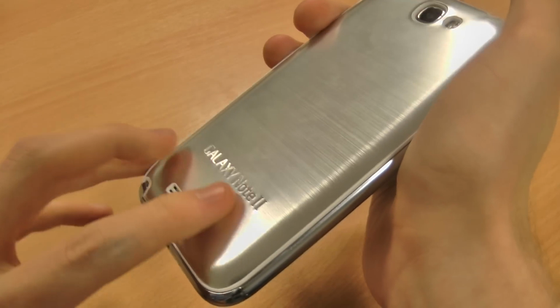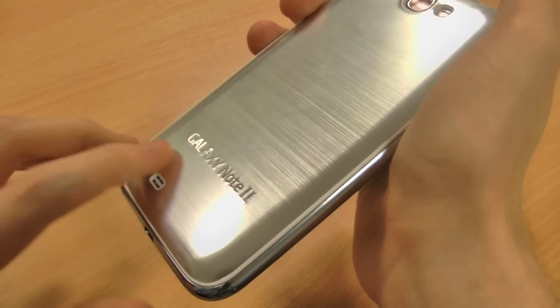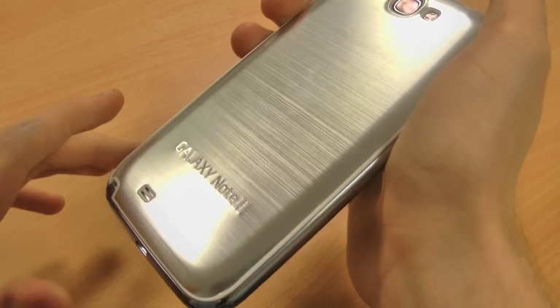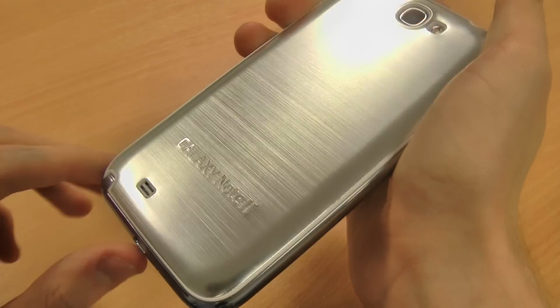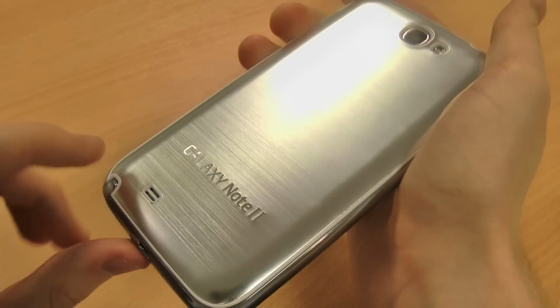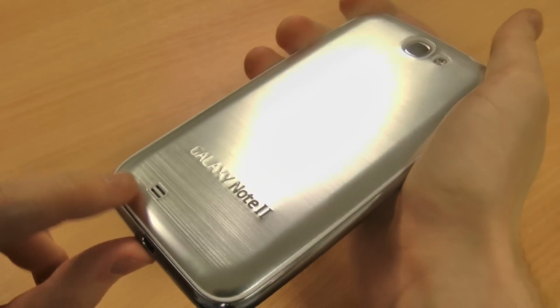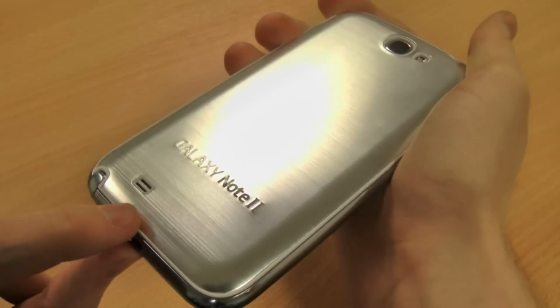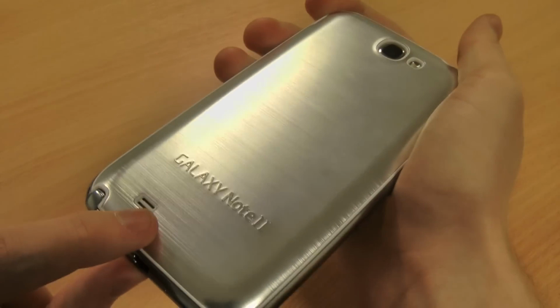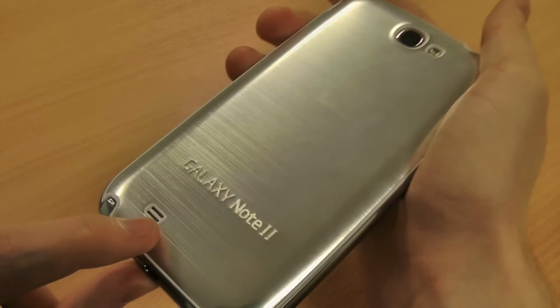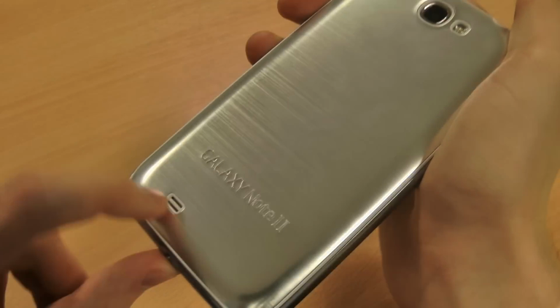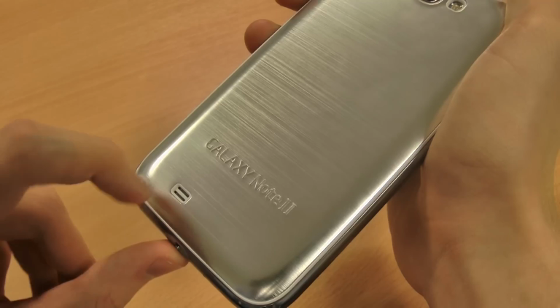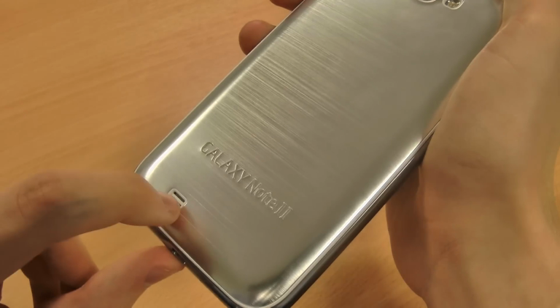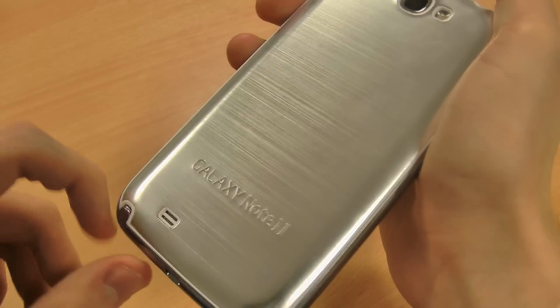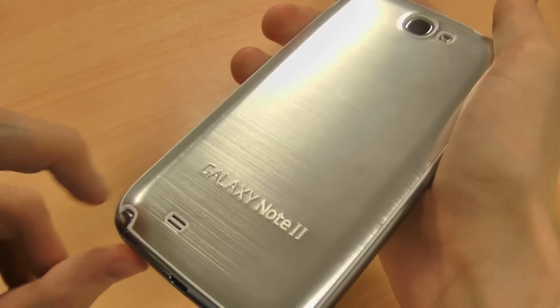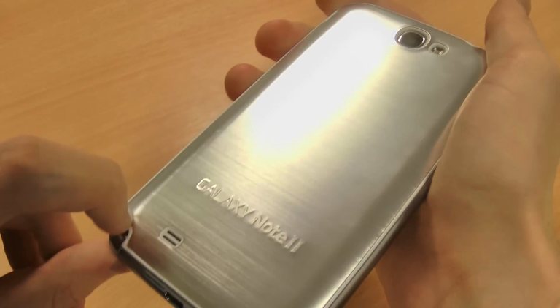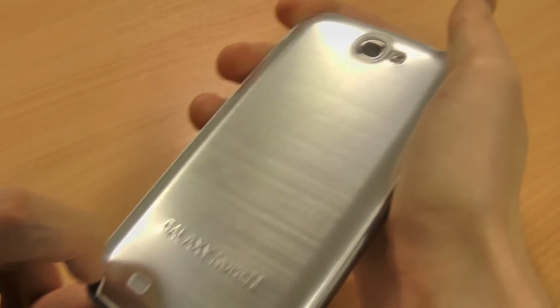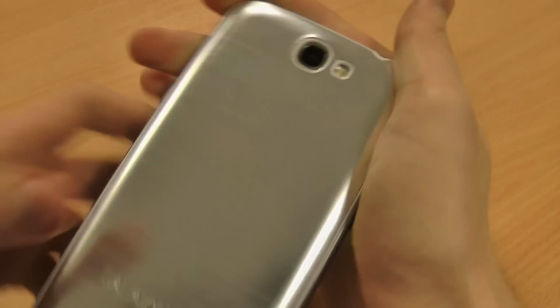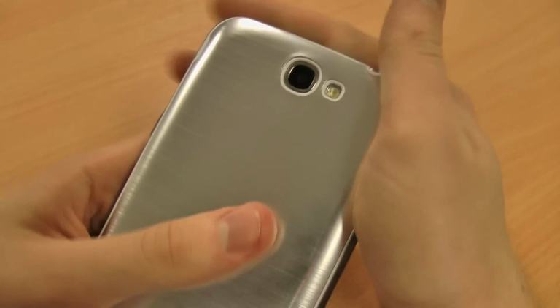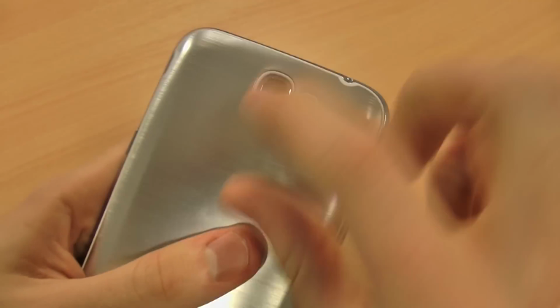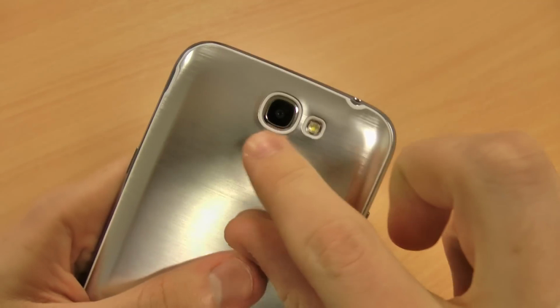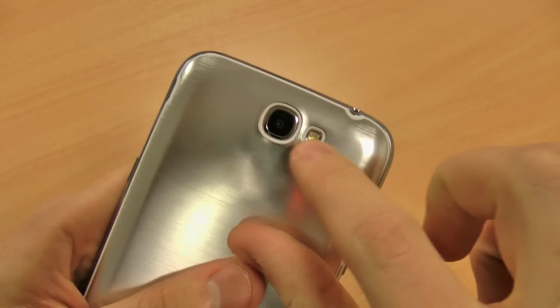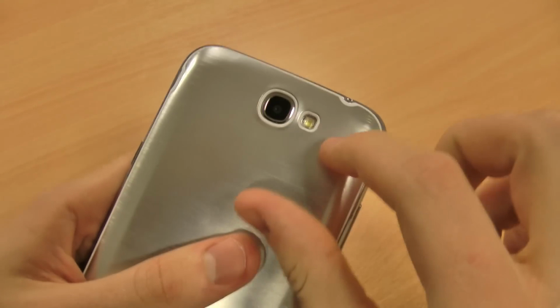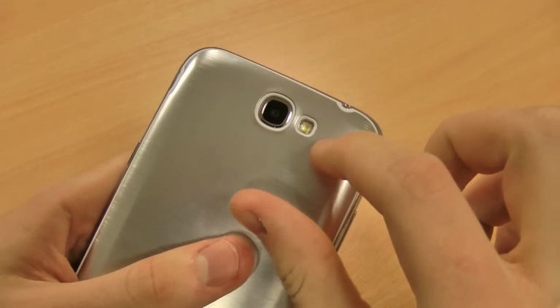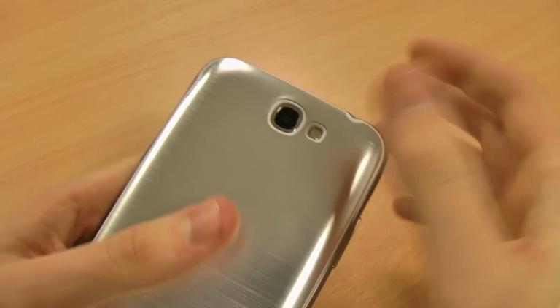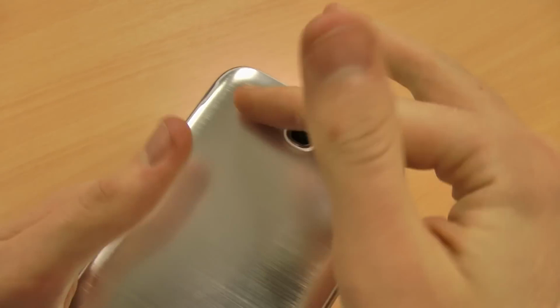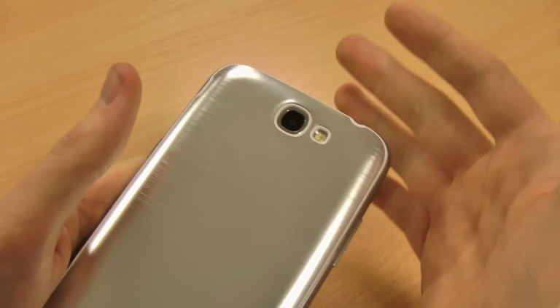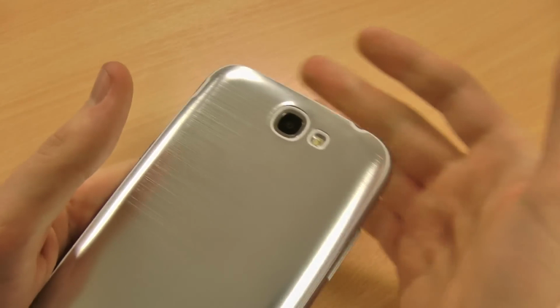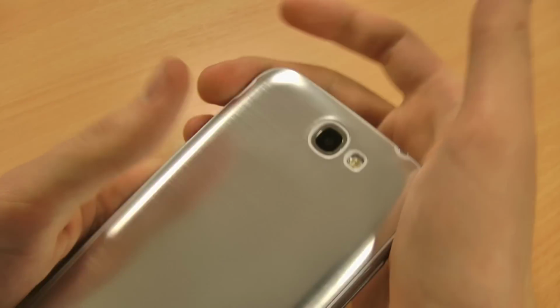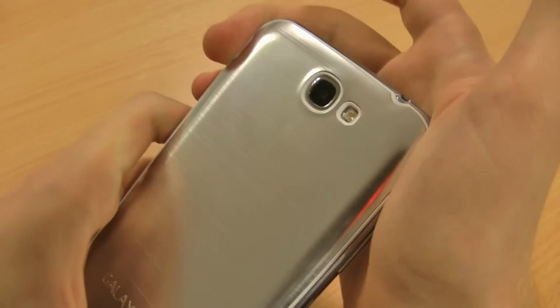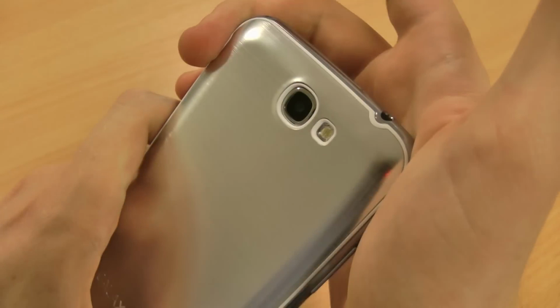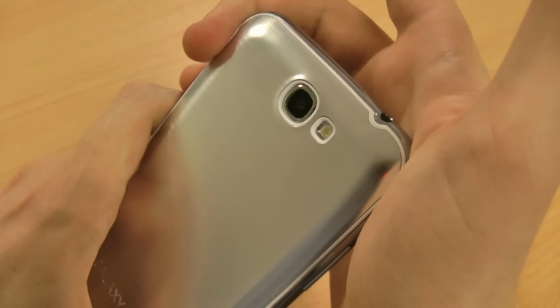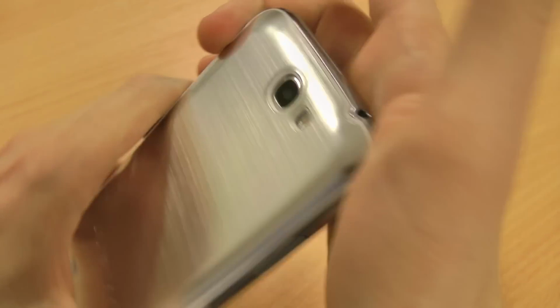There's Galaxy Note 2 branding as well, and obviously you've got cutouts for your speakers, your S Pen, your camera and flash, so it's not going to interfere with any of your photos either.